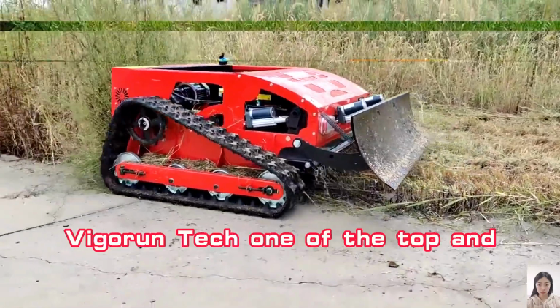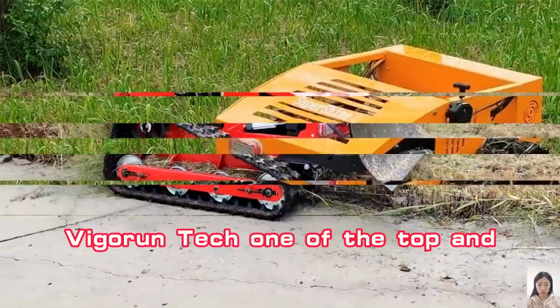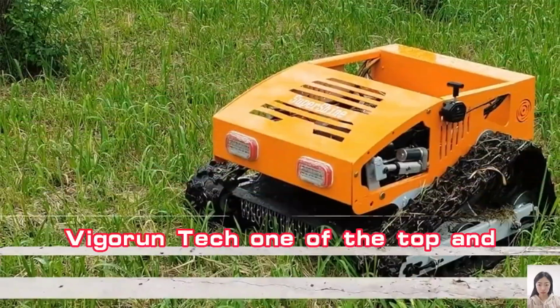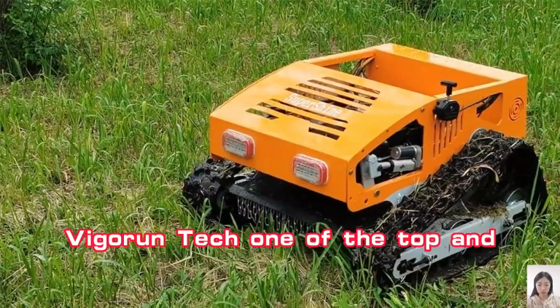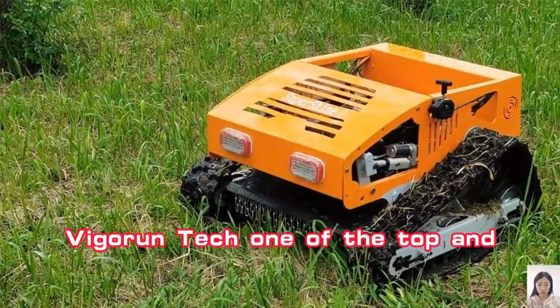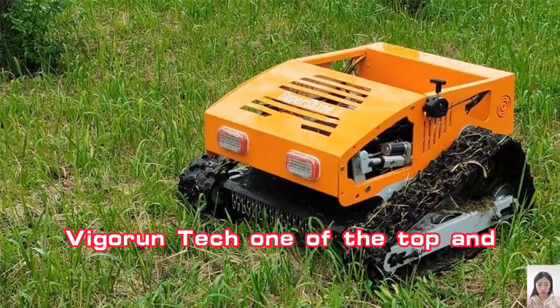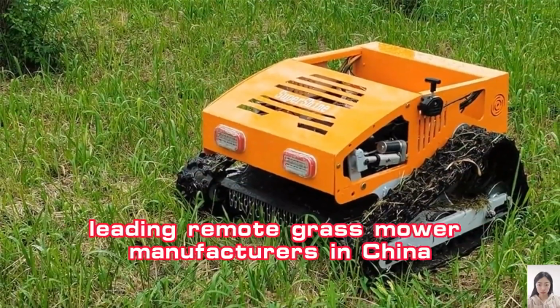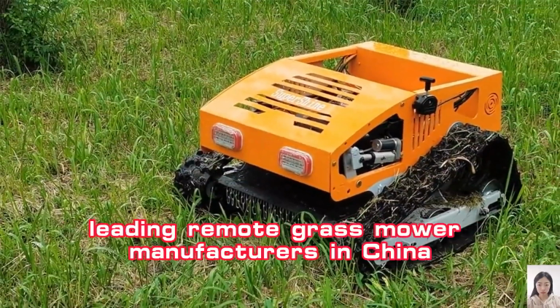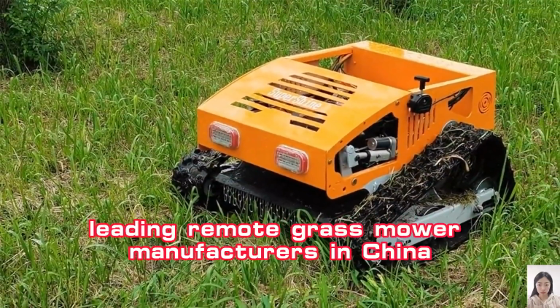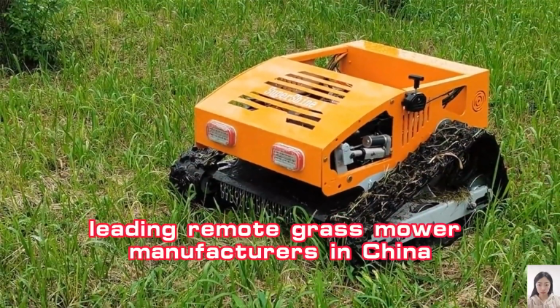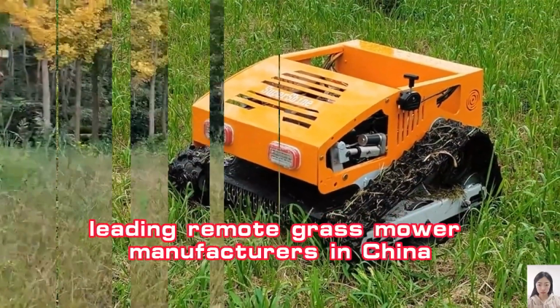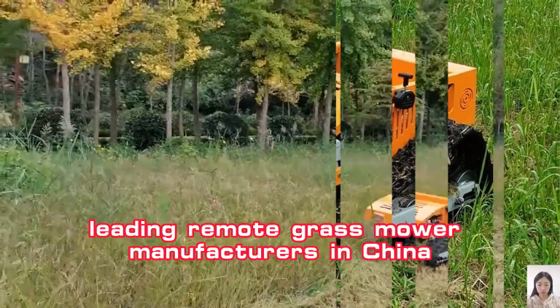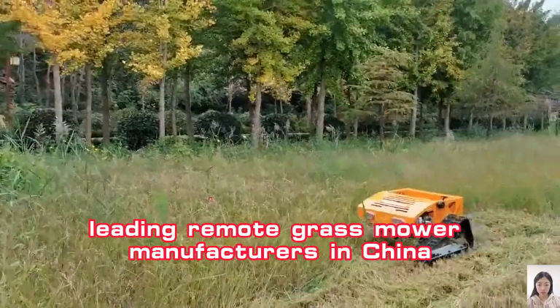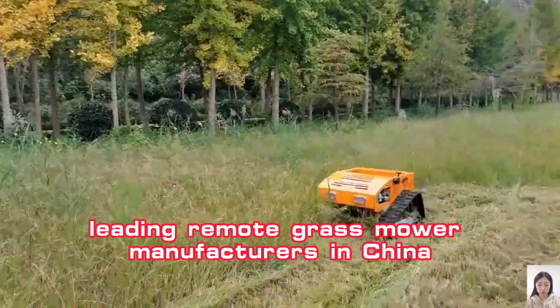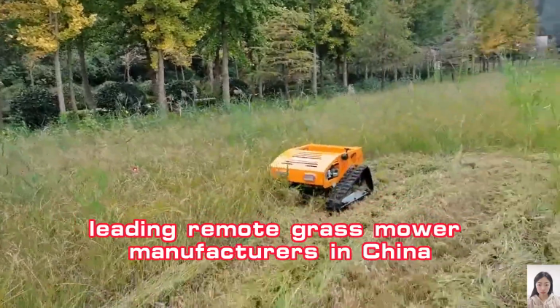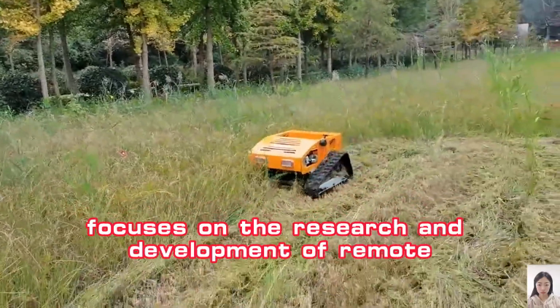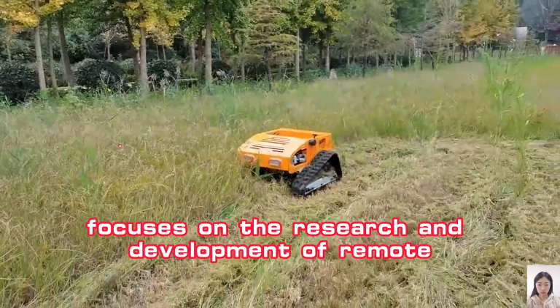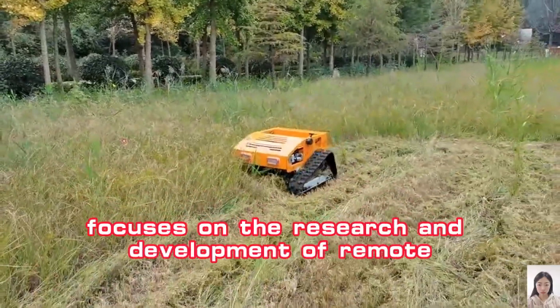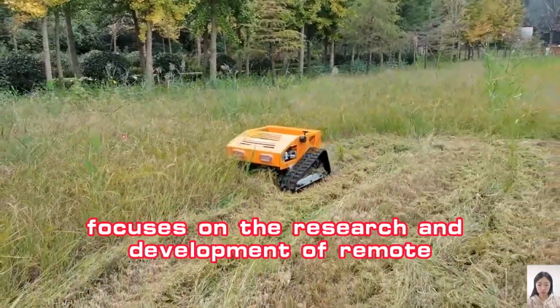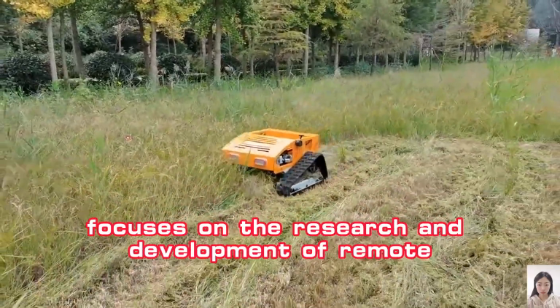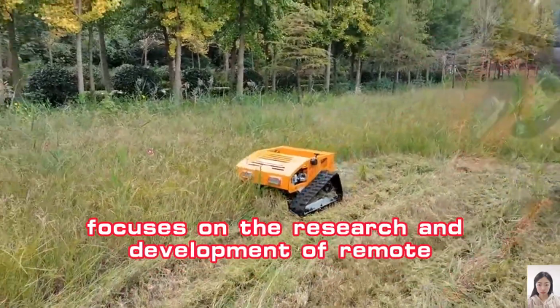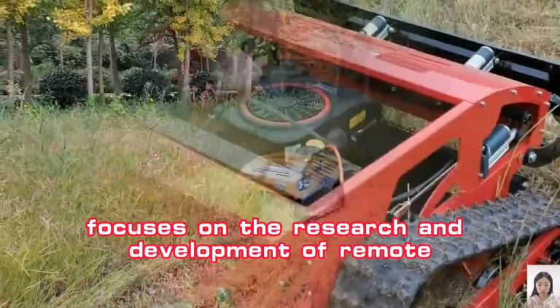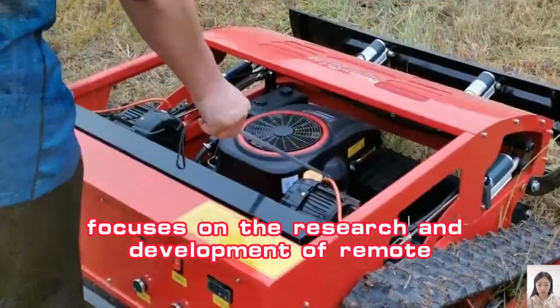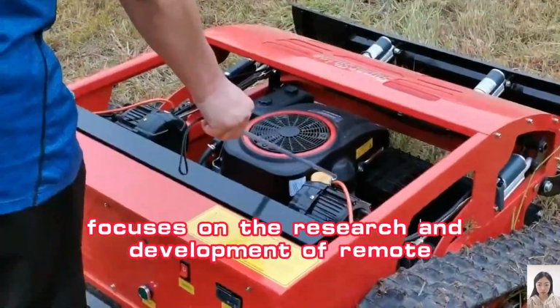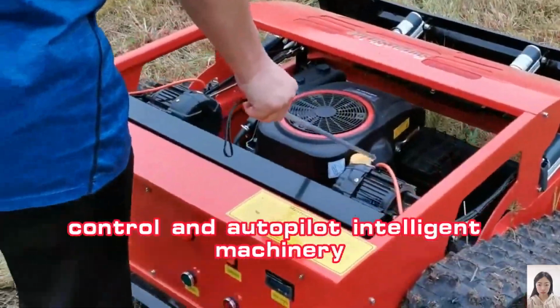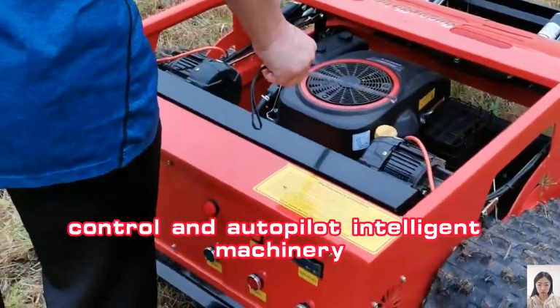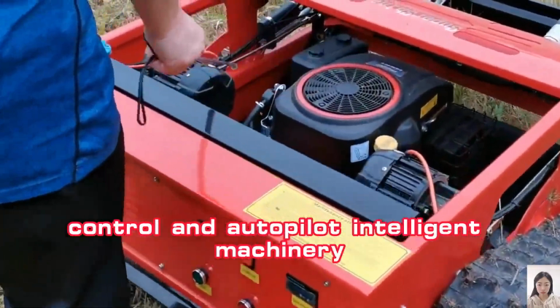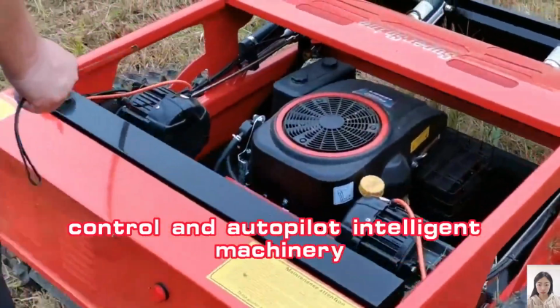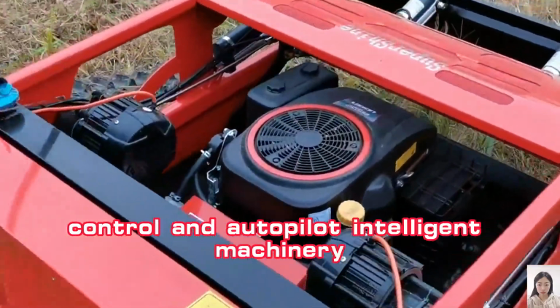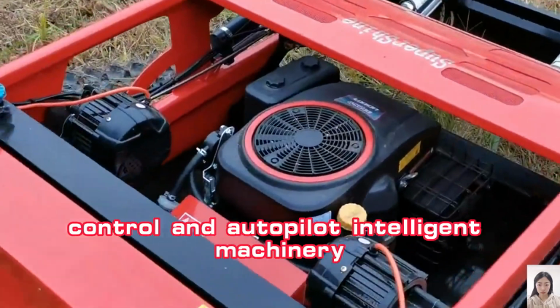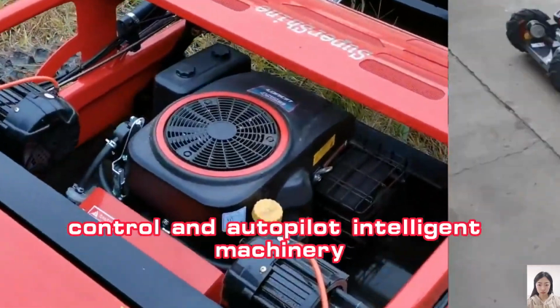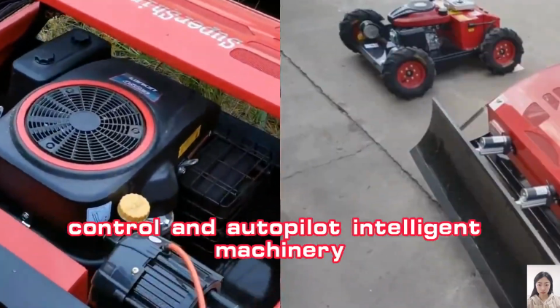Vigorin Tech, one of the top and leading remote grass mower manufacturers in China, focuses on the research and development of remote control and autopilot intelligent machinery.